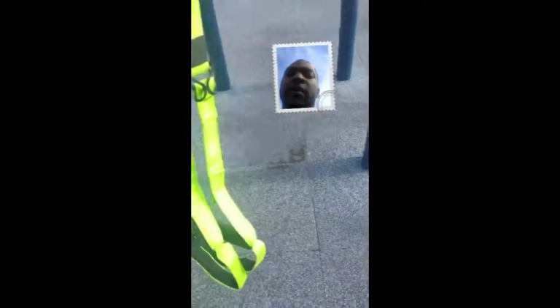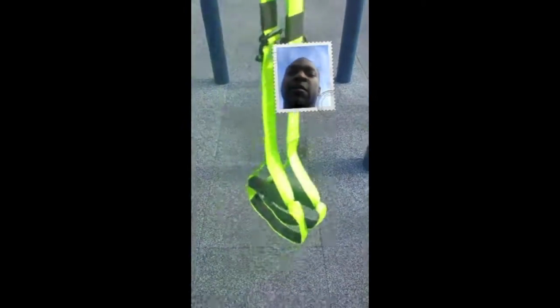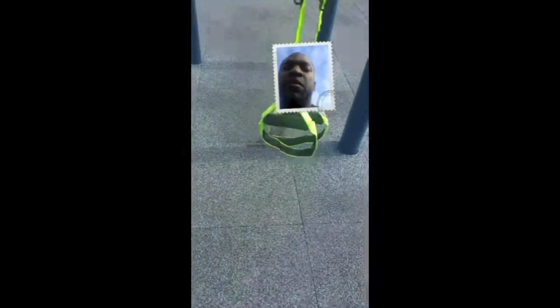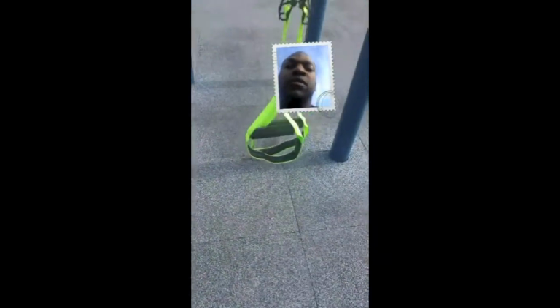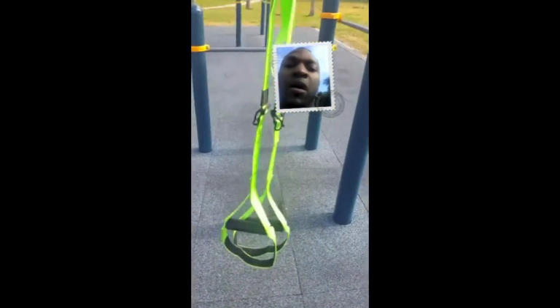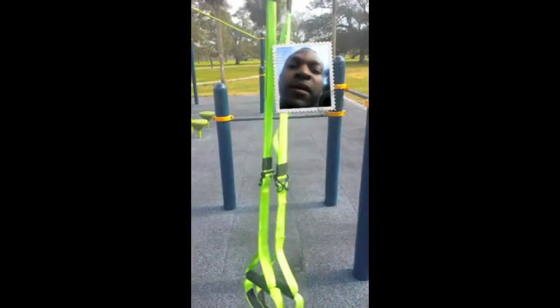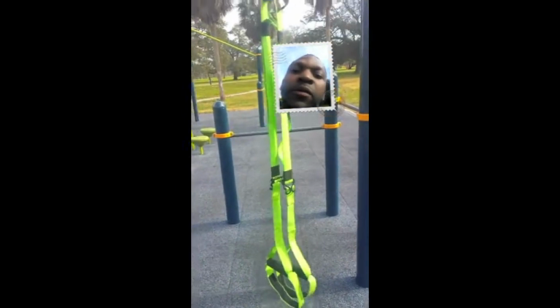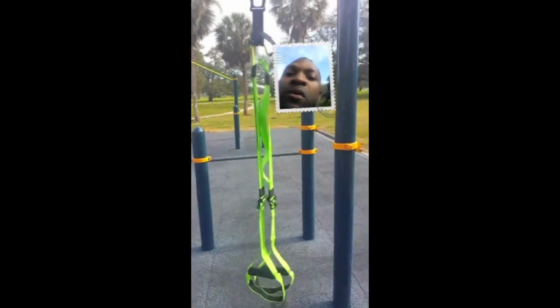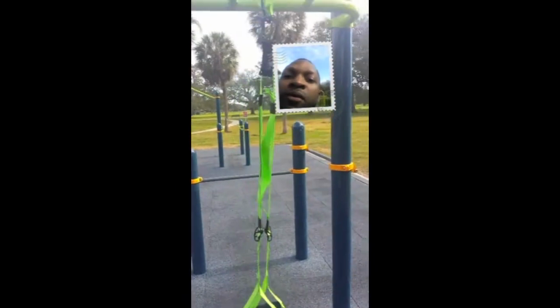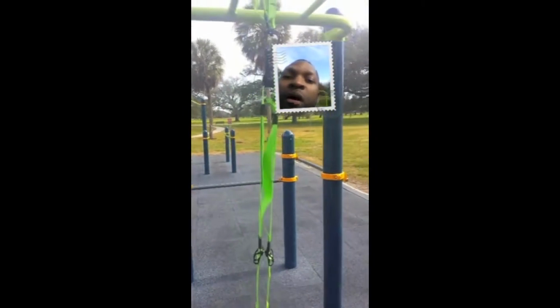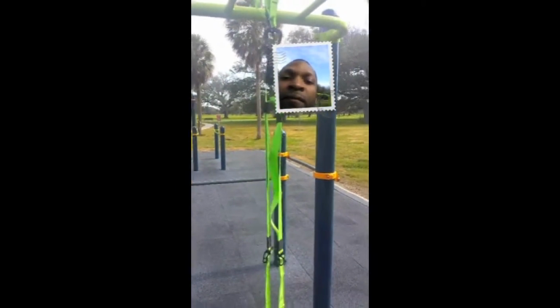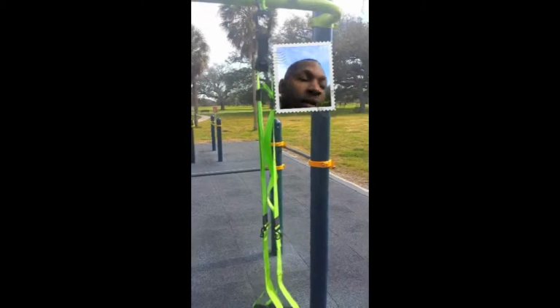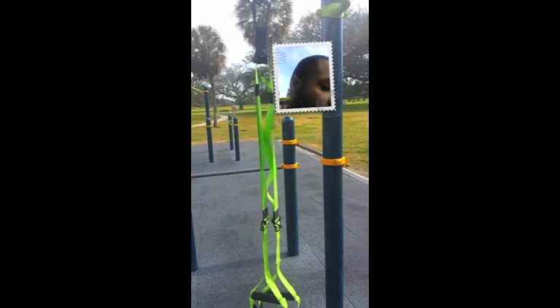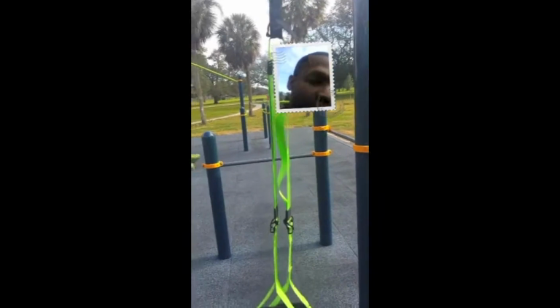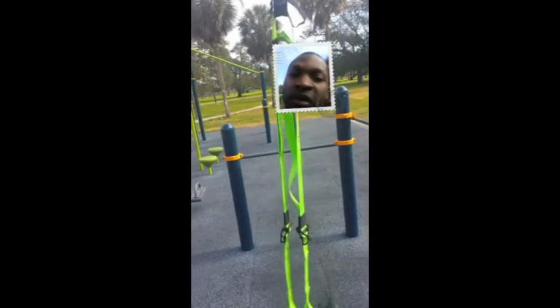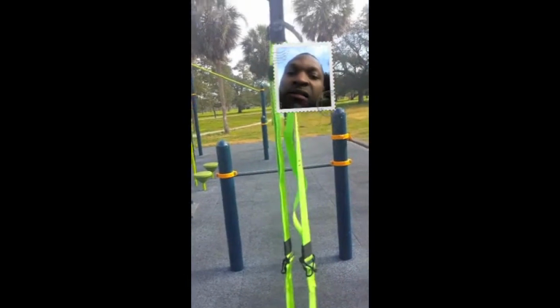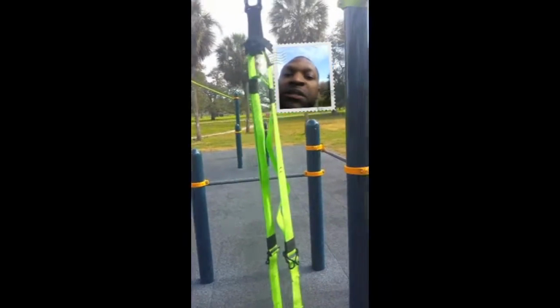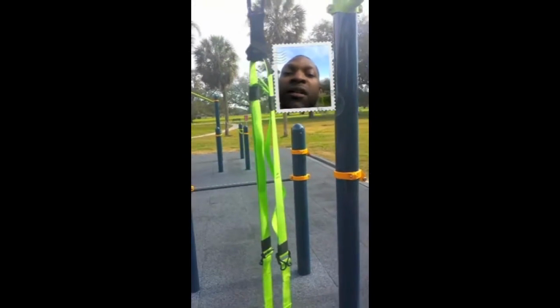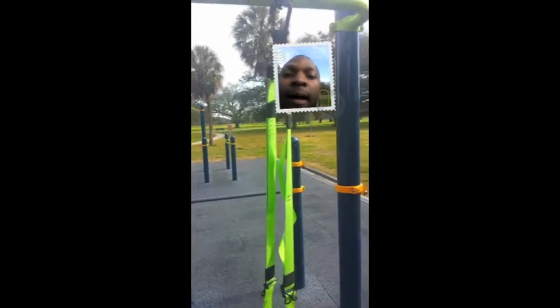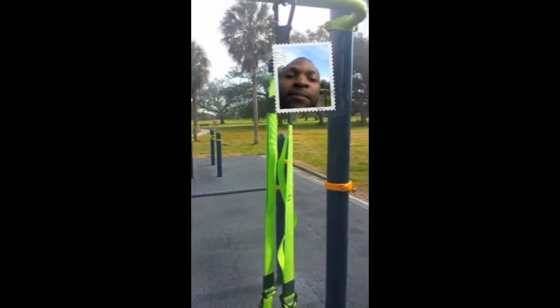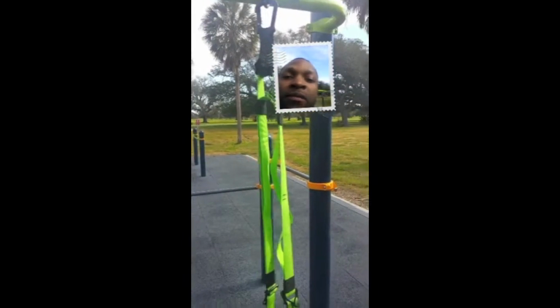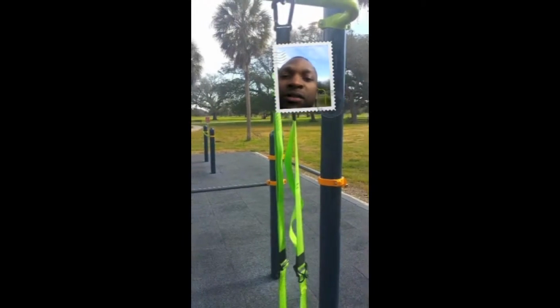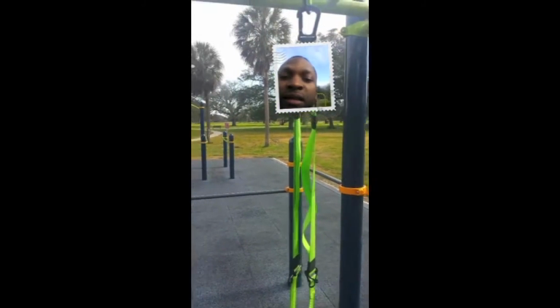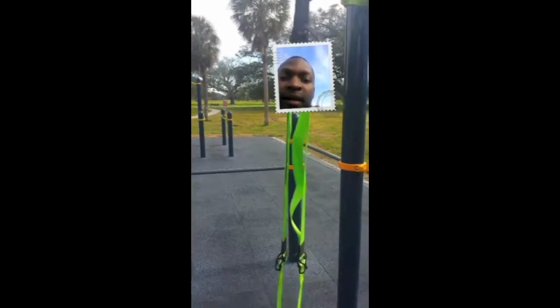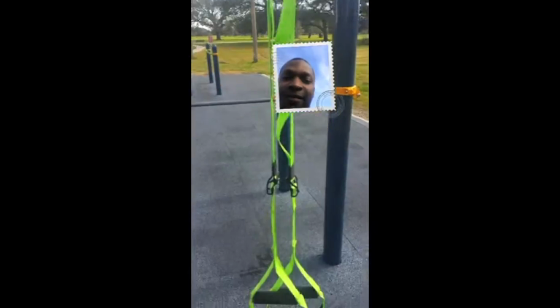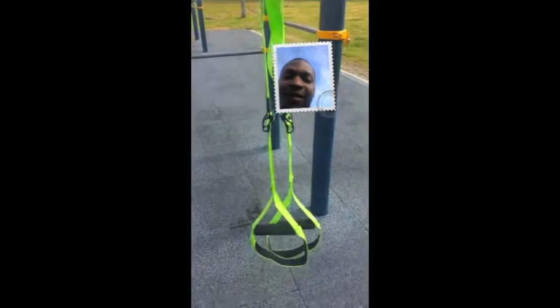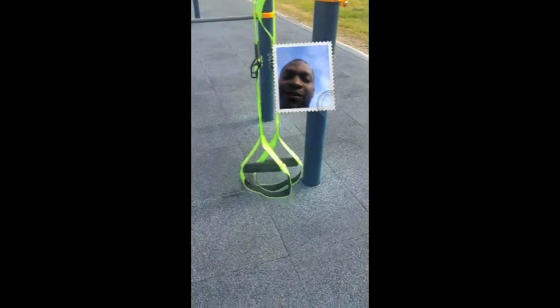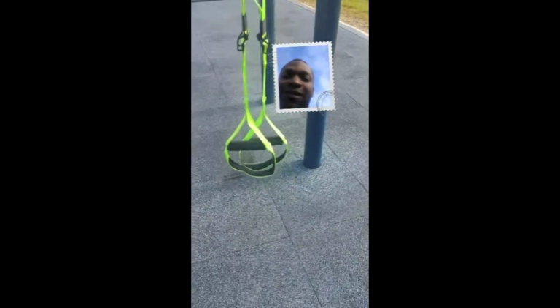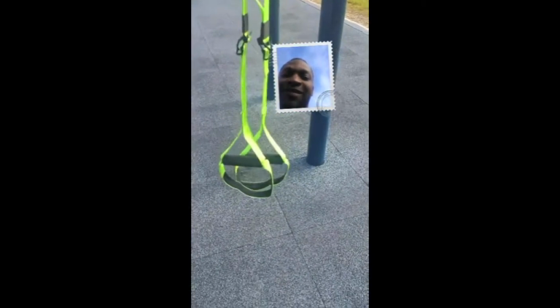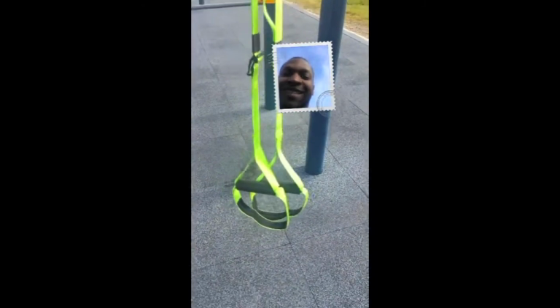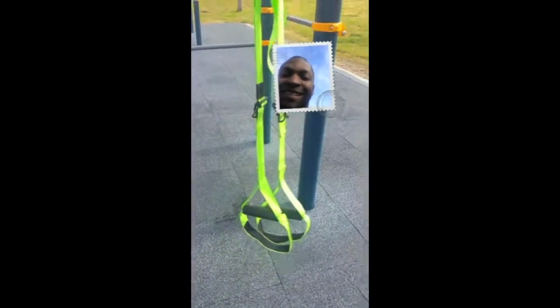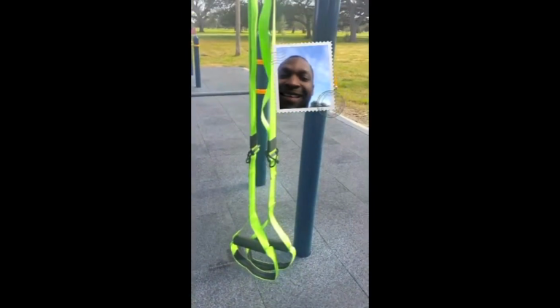Today I'm at the beautiful city park and we're doing a review of the Fitness Answer training suspension training straps. As you can see, they're a nice fluorescent green color — kind of cute.